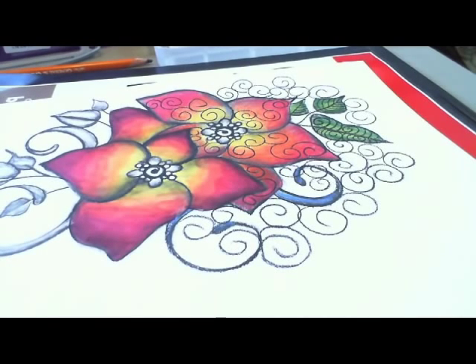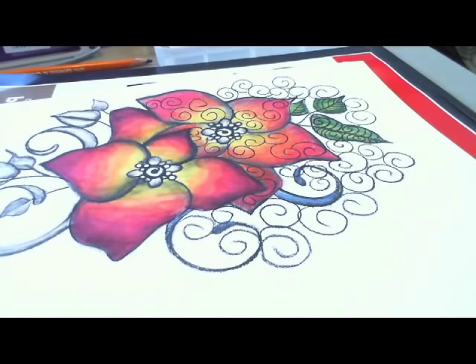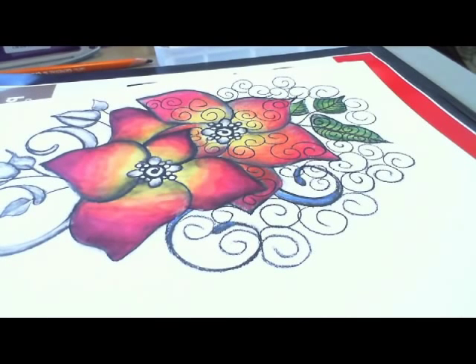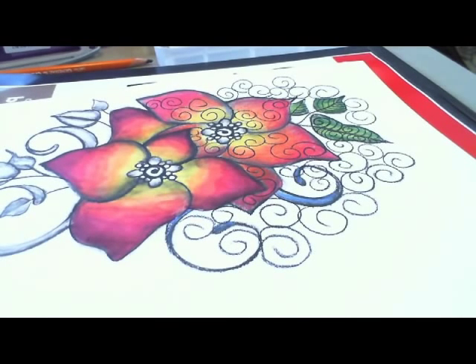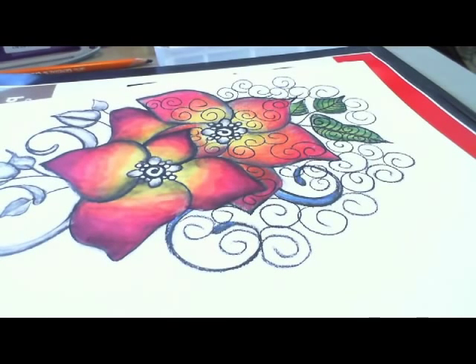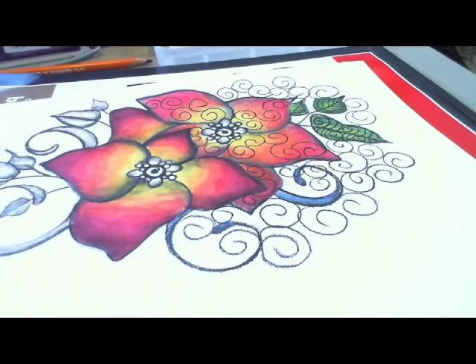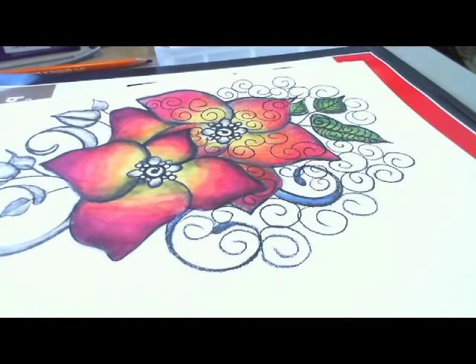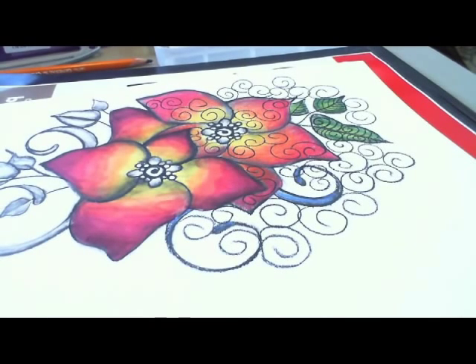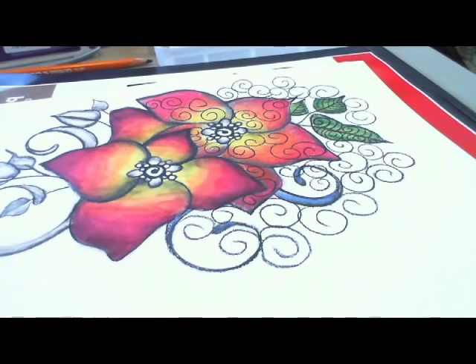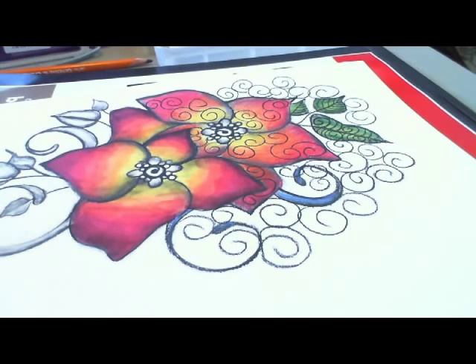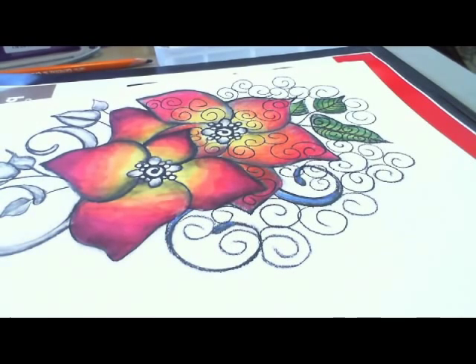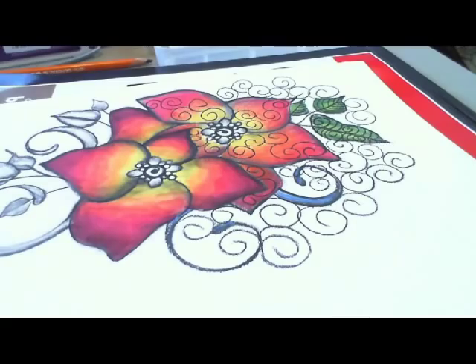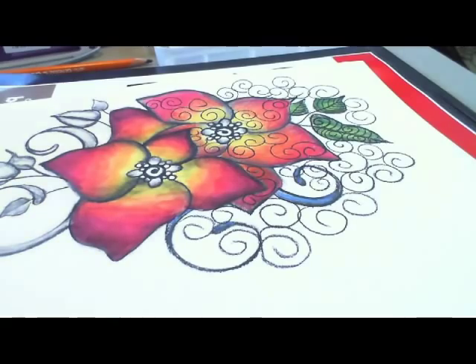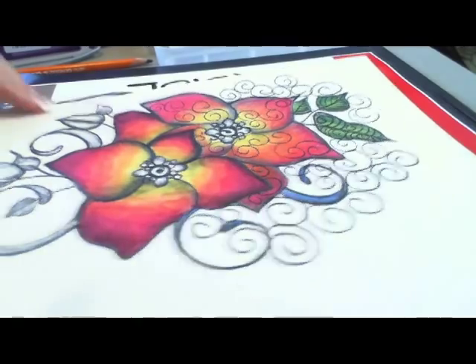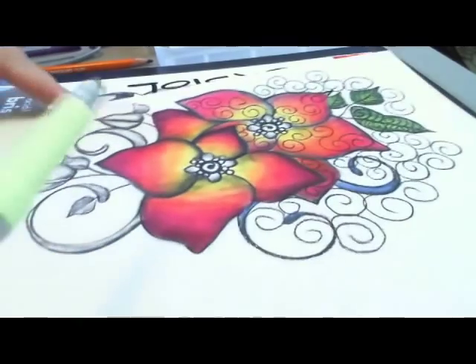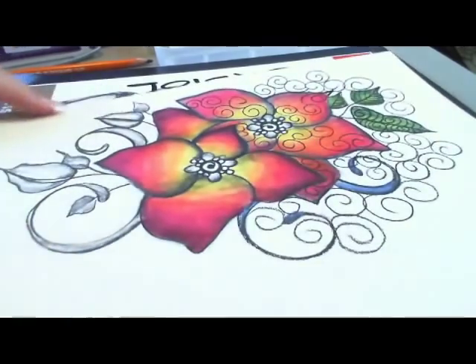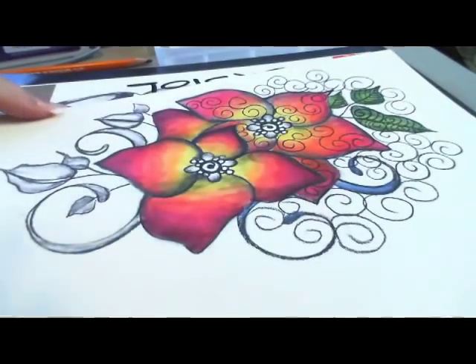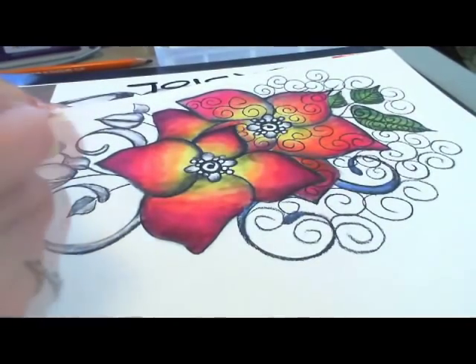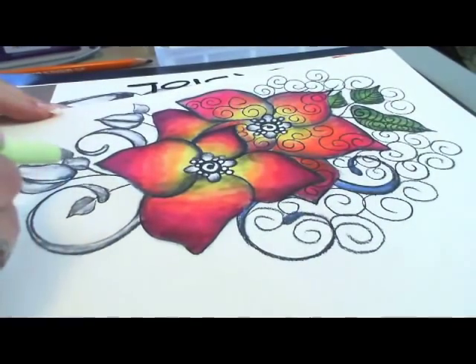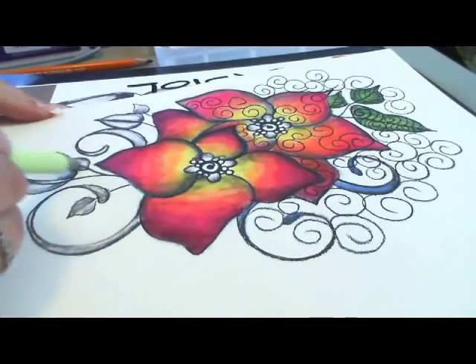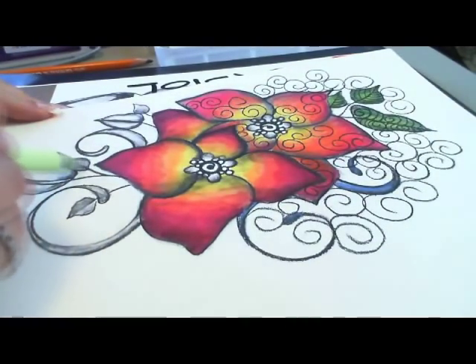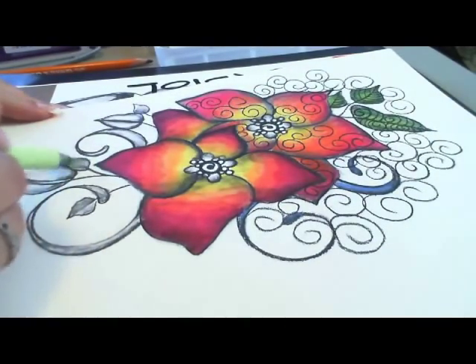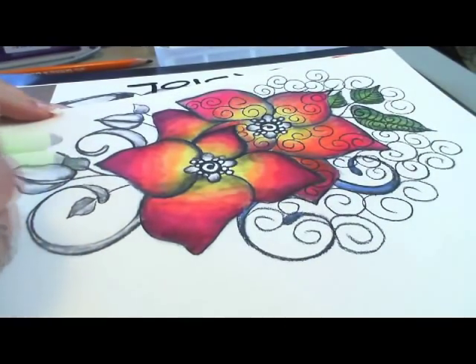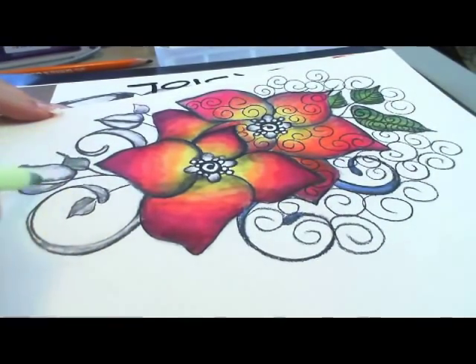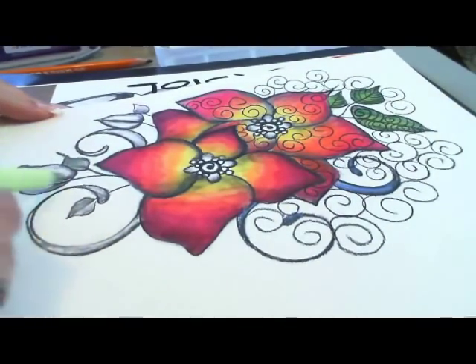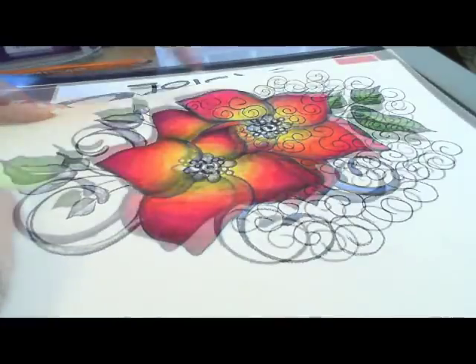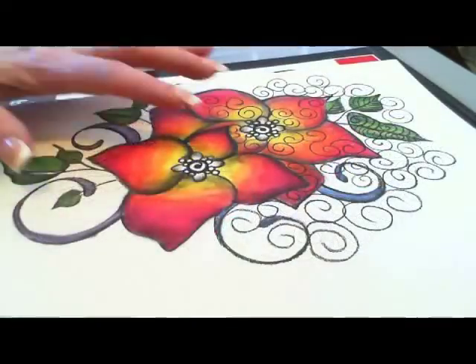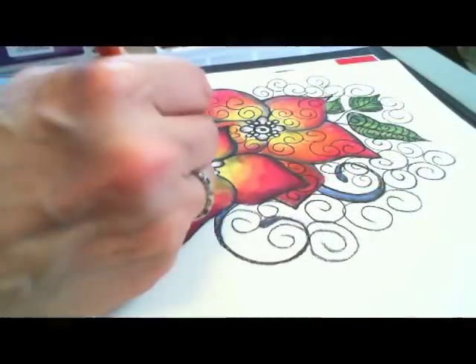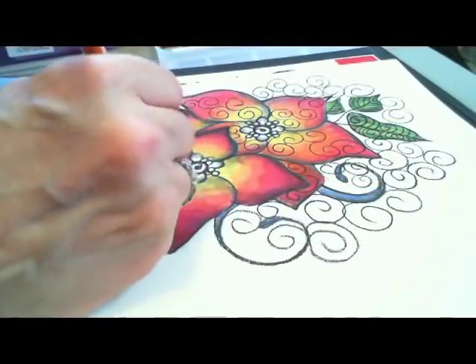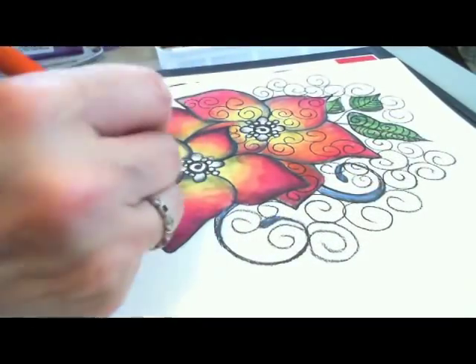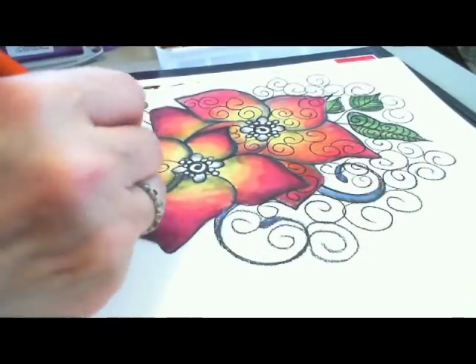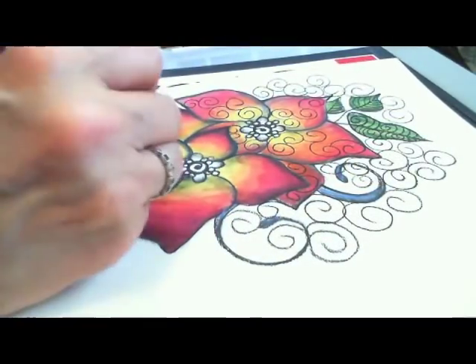We're going to do the same thing for the leaves as we did with the charcoal. So we're going to come over here, start with a little bit of light in the center and put in our curly-Q detail.